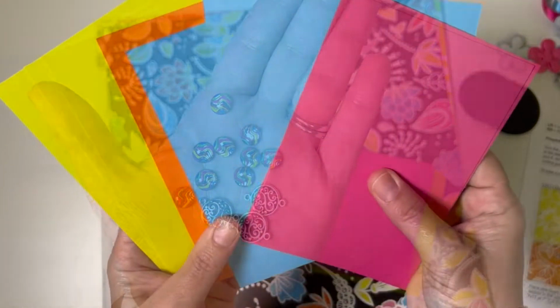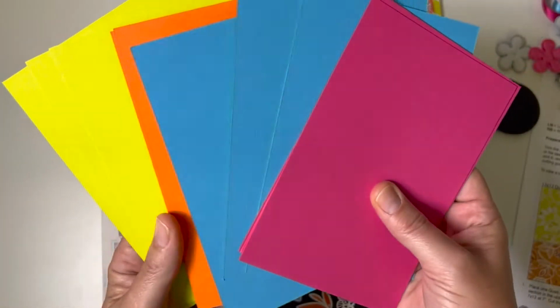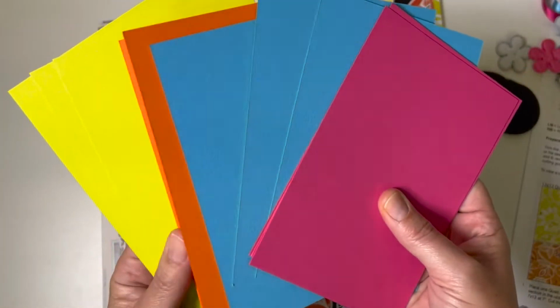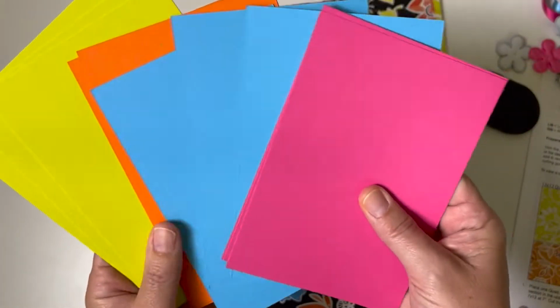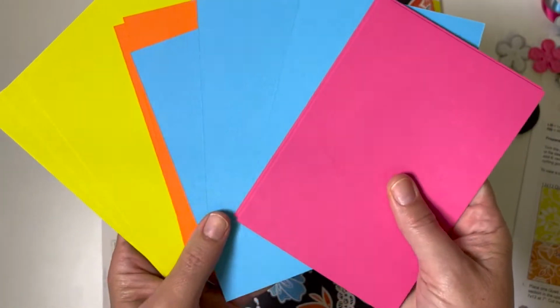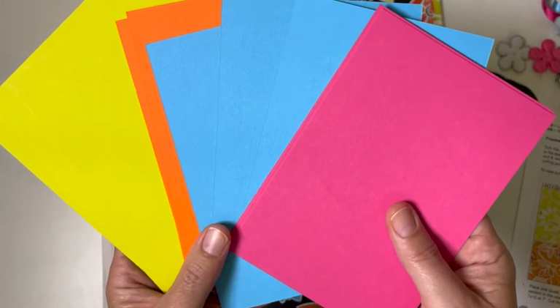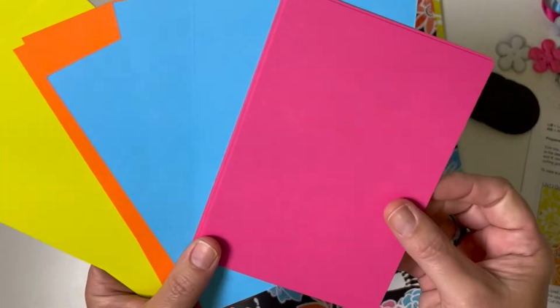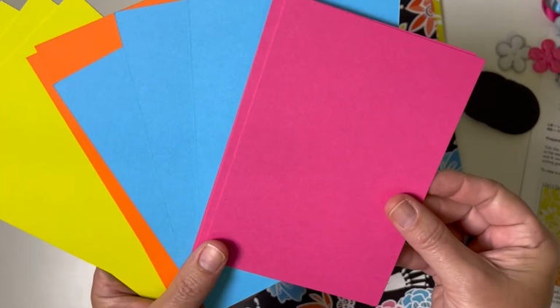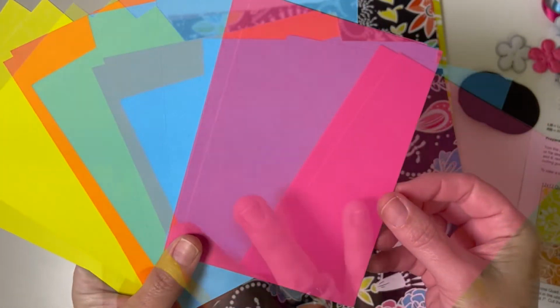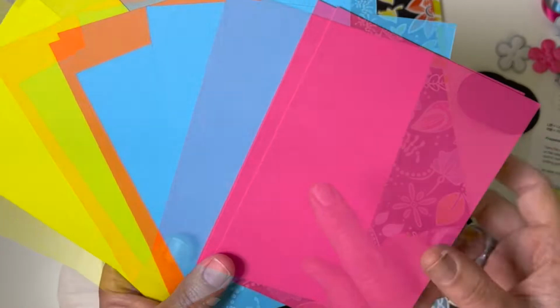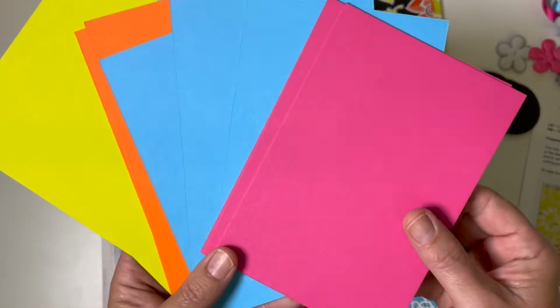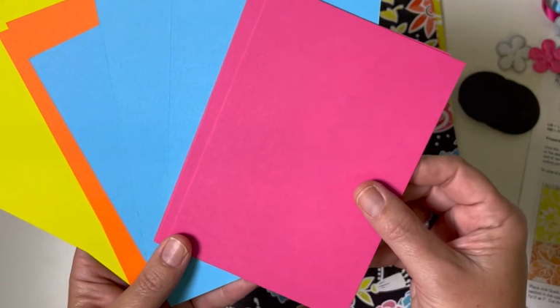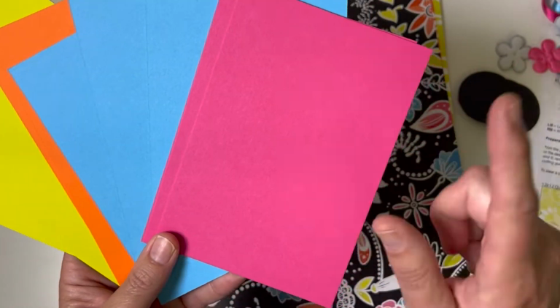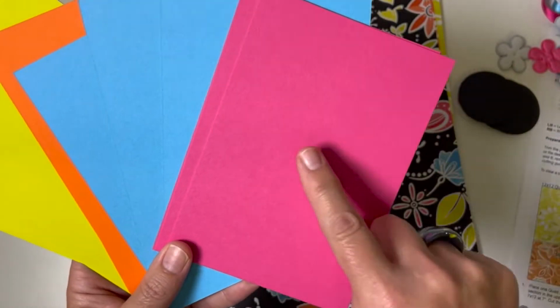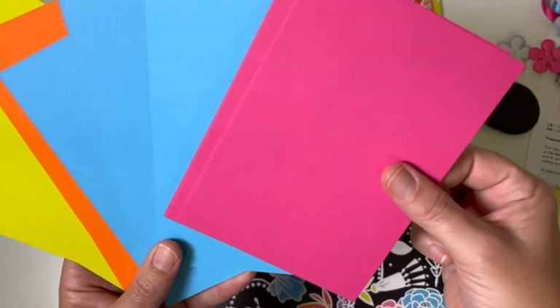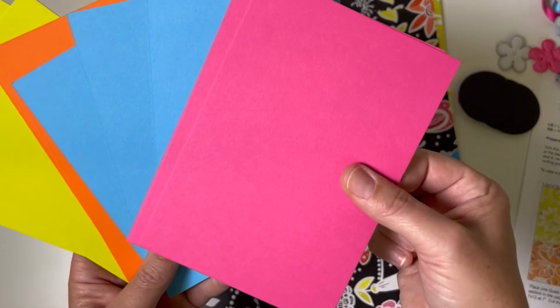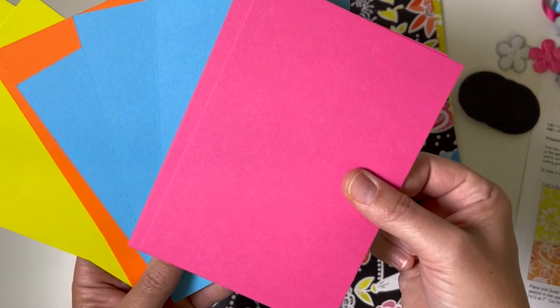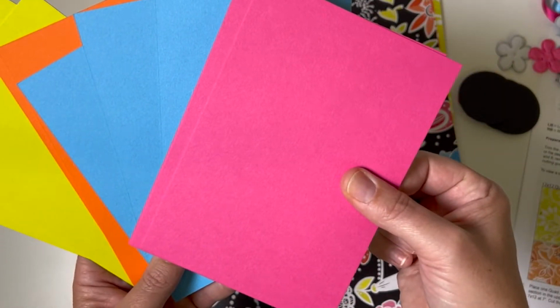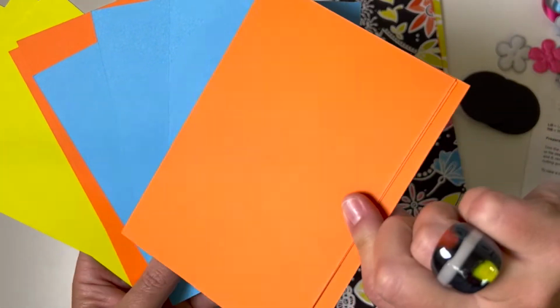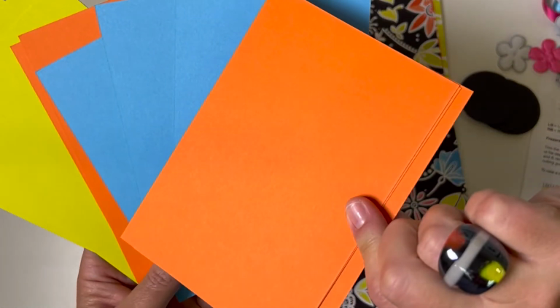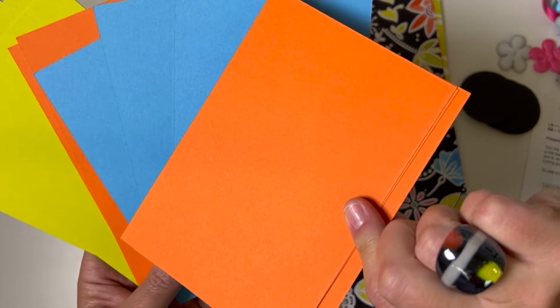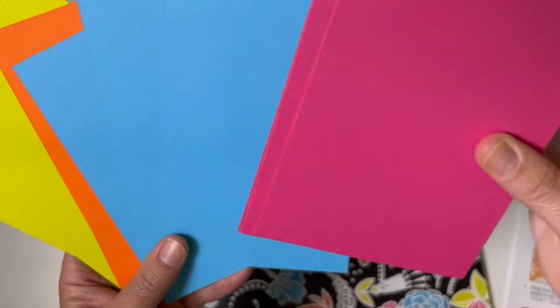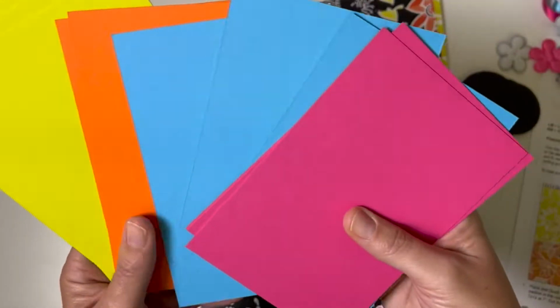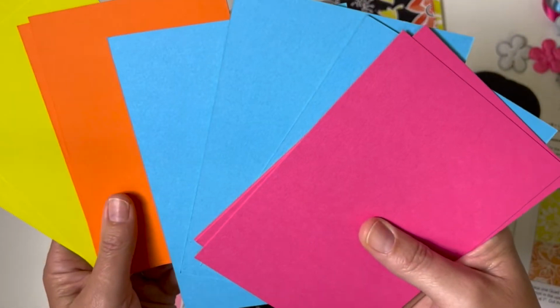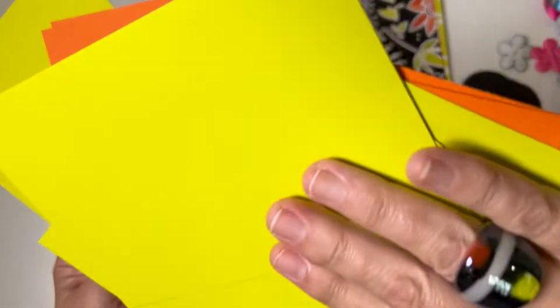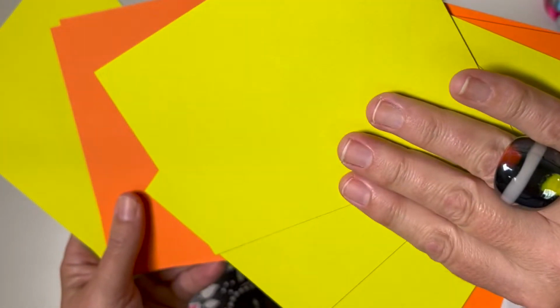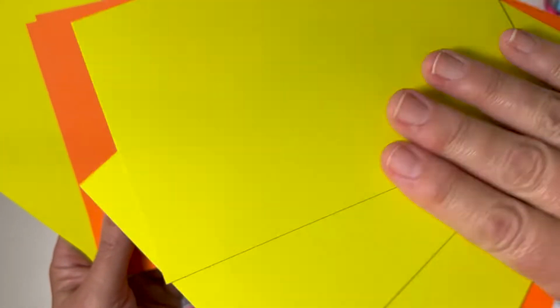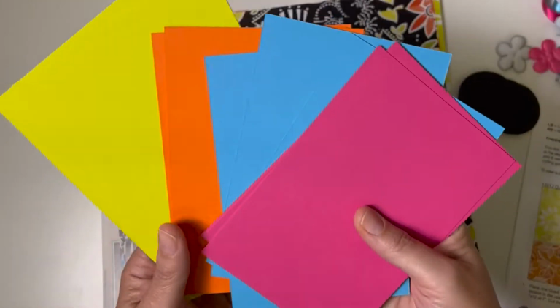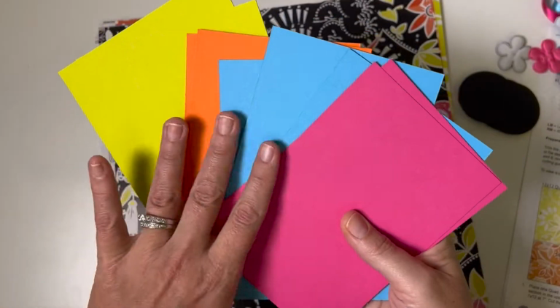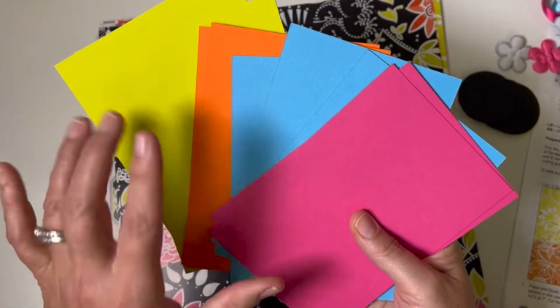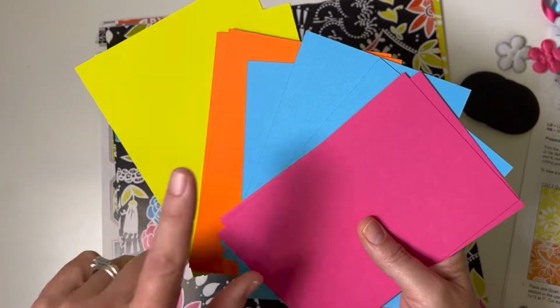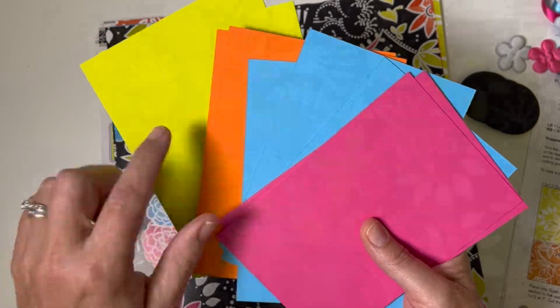To mat your 4x6 photos perfectly, we've got a dozen pre-cut mats — three each of four different colors. What's cool about this paper is that one side is pink and the other side is orange, and one side is blue and the other side is green. All the plain papers in this collection are like that.